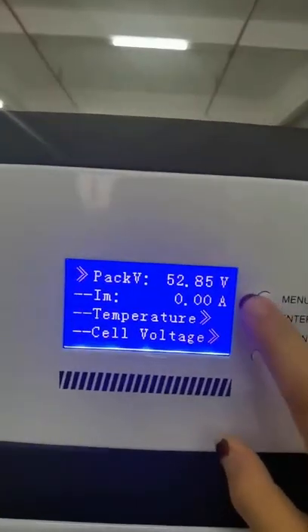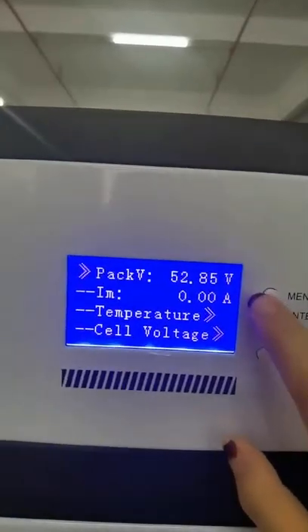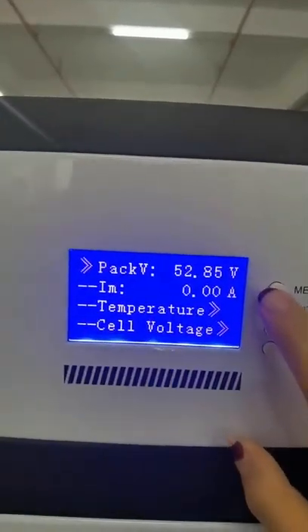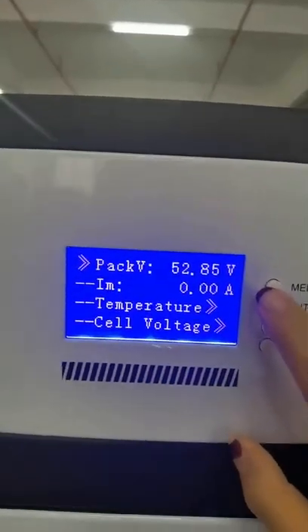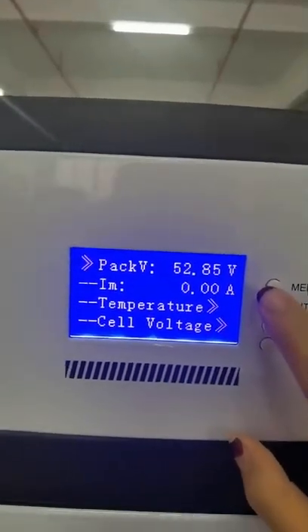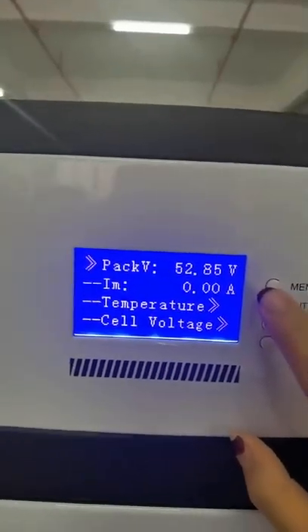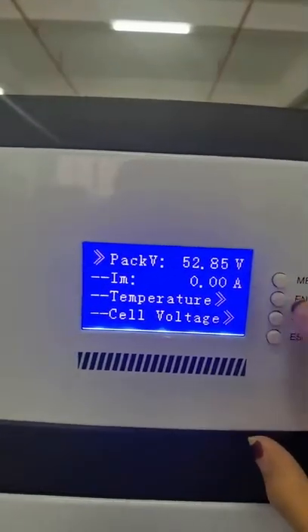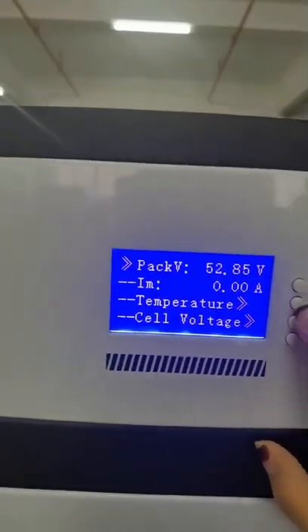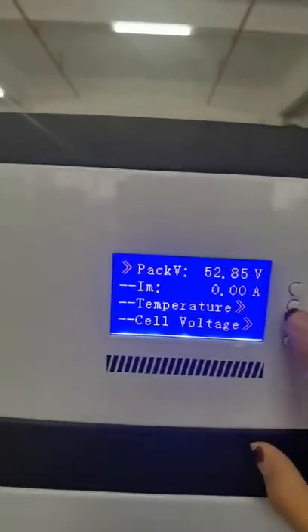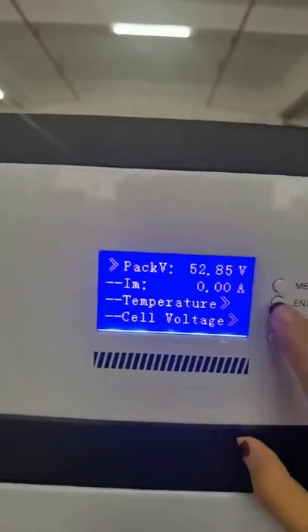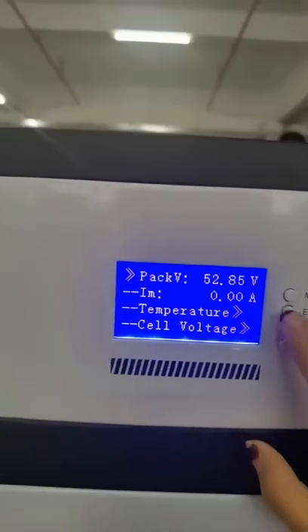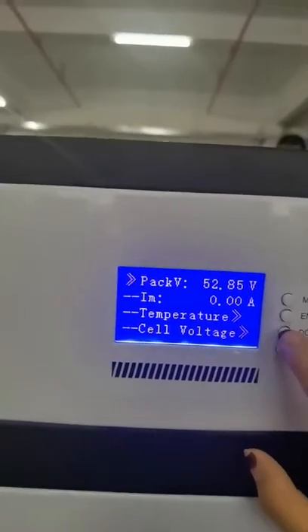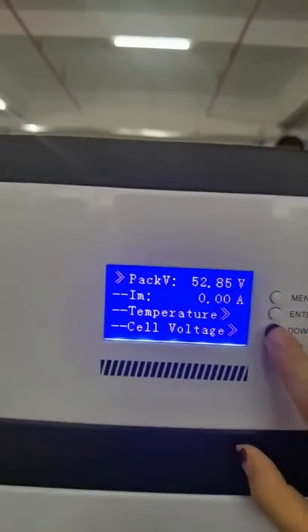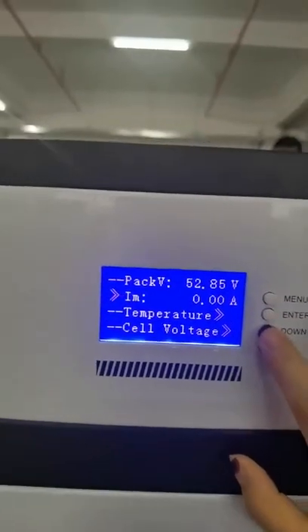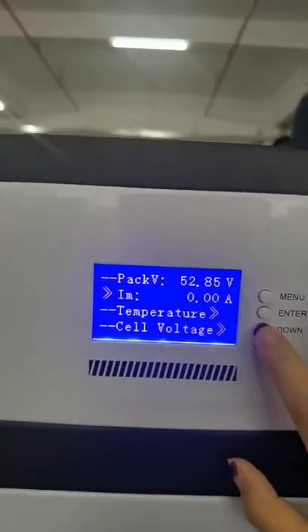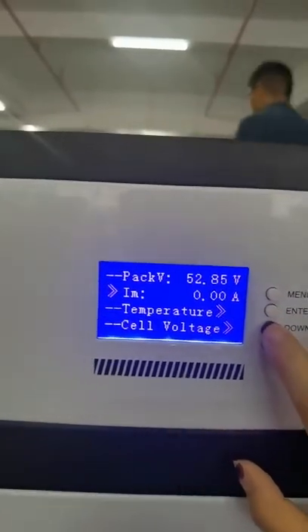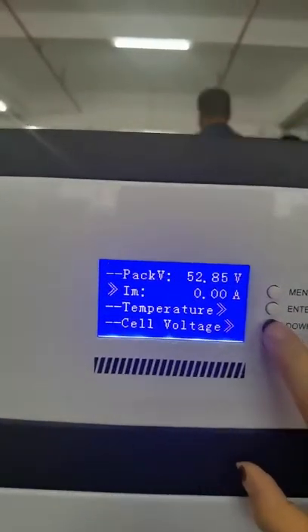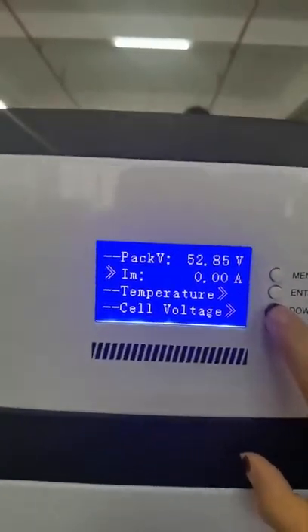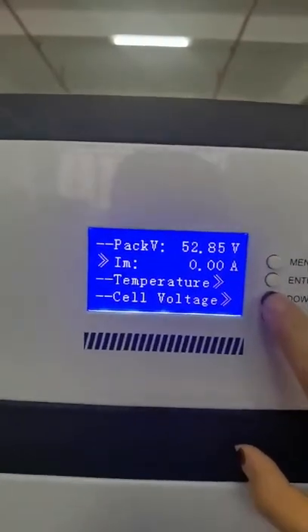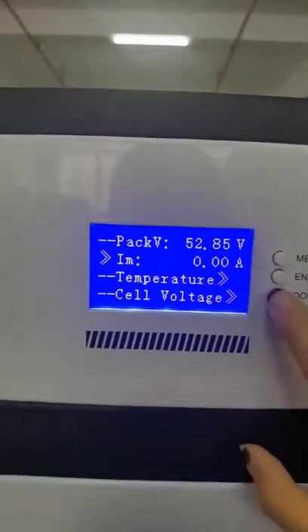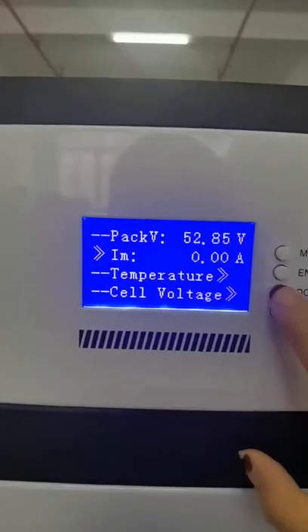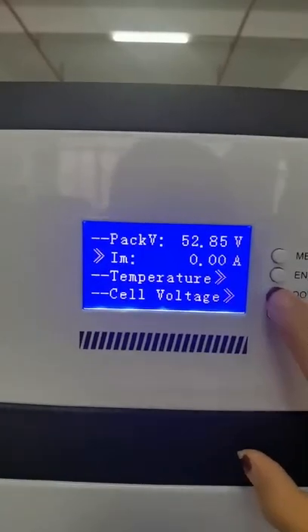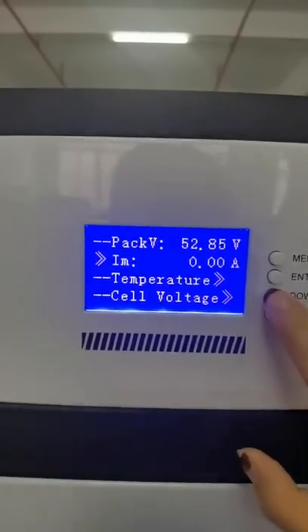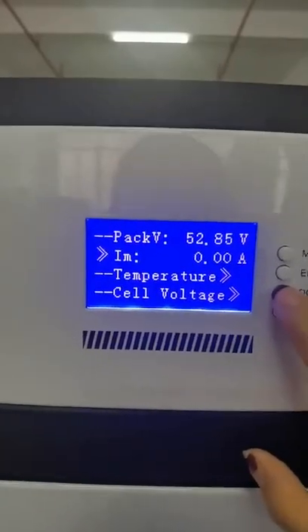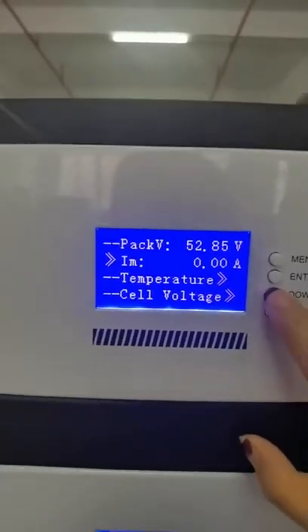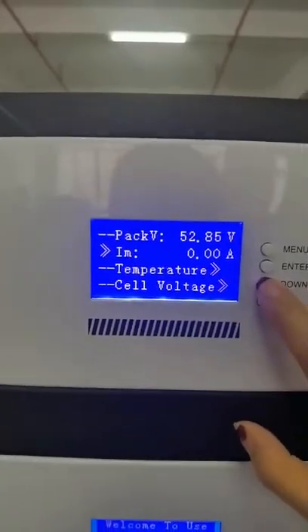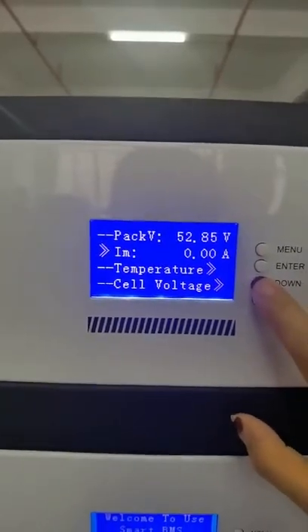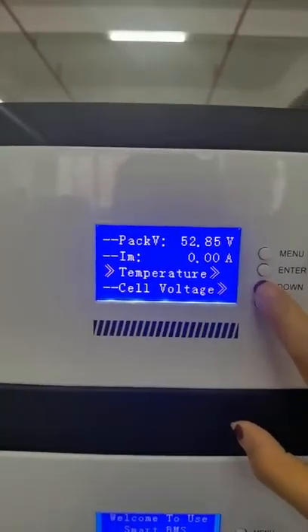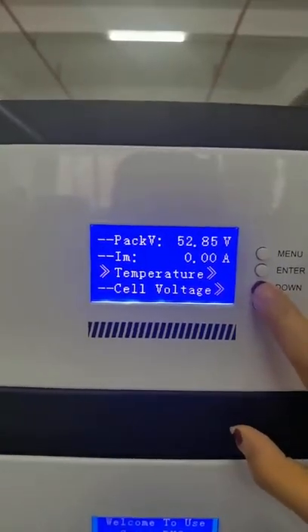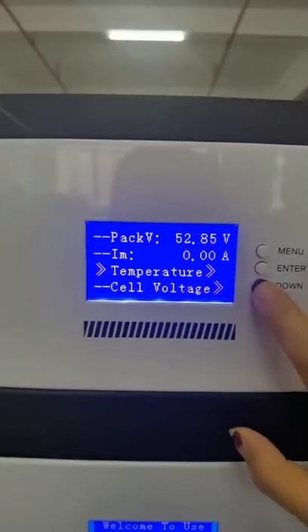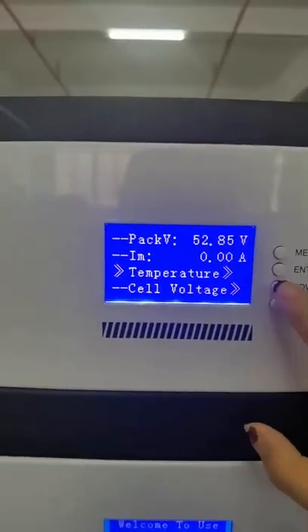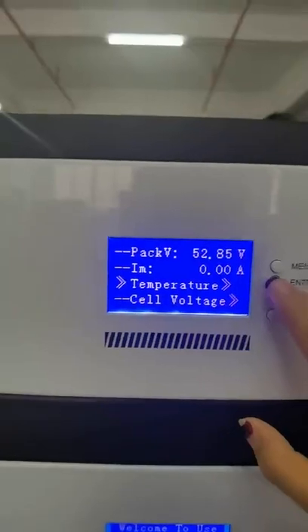Here we have the package voltage. The next one is the current during charging or discharging. Then below is the temperature.